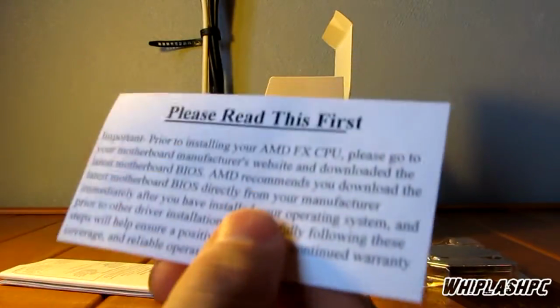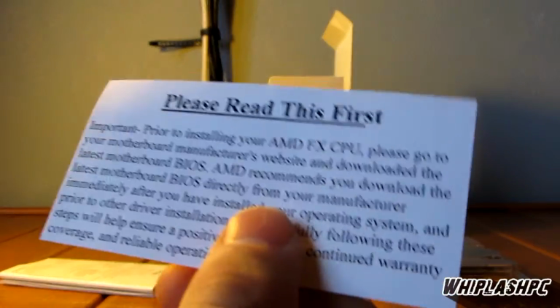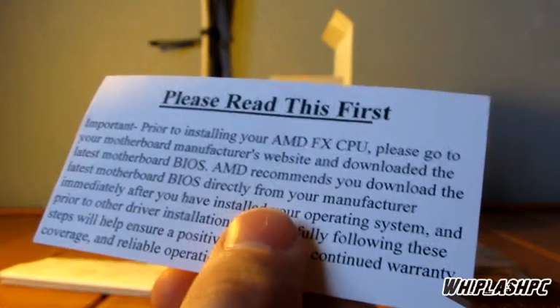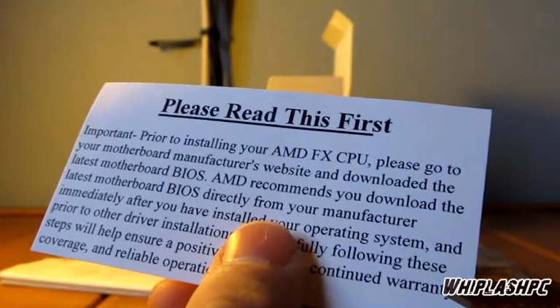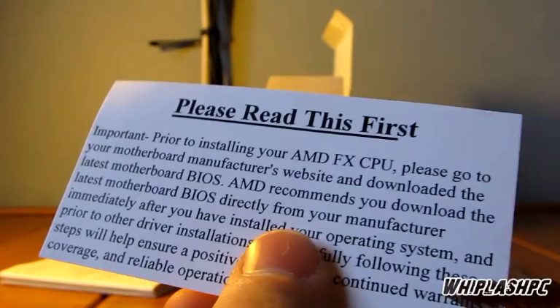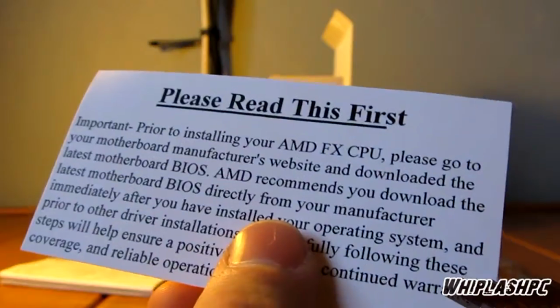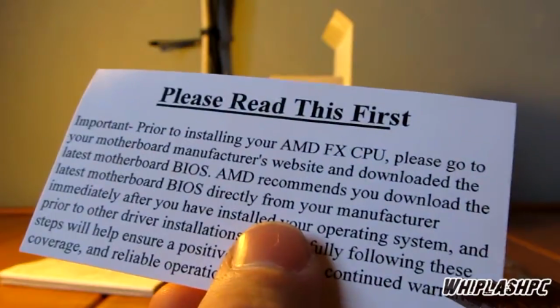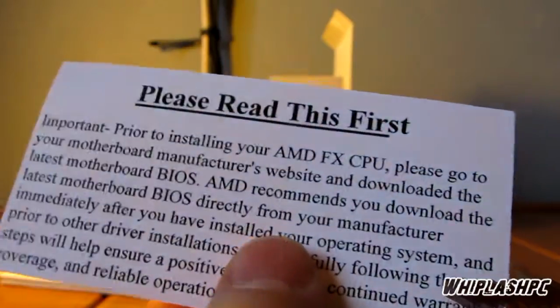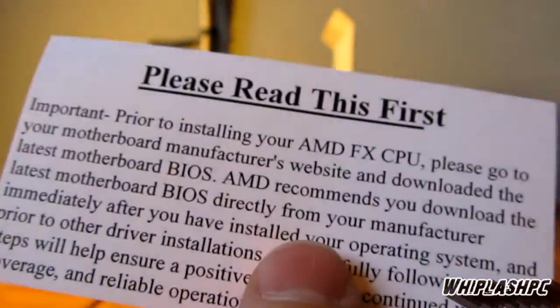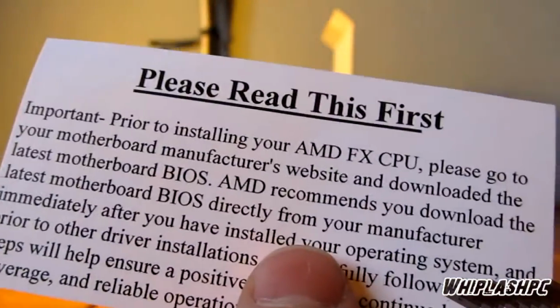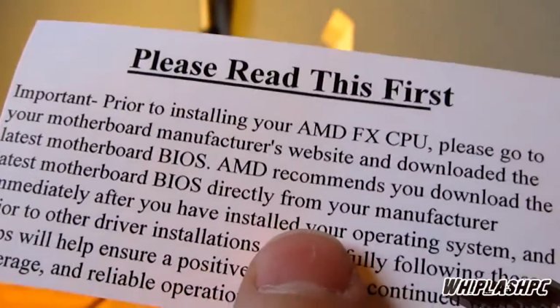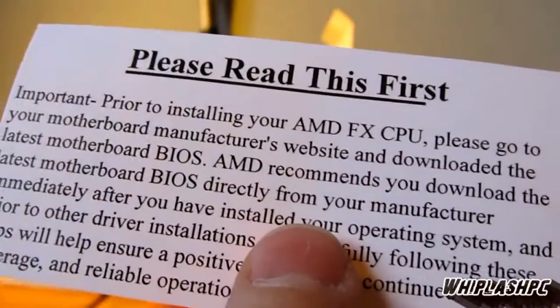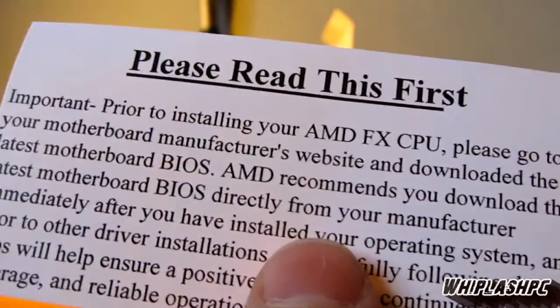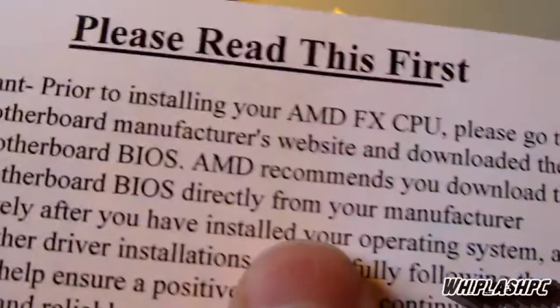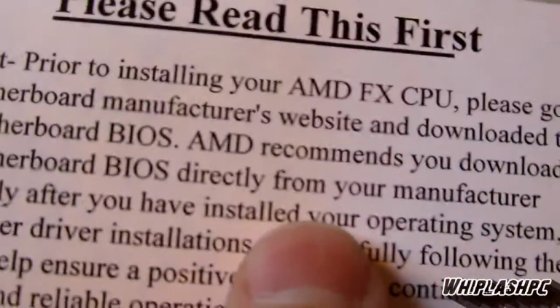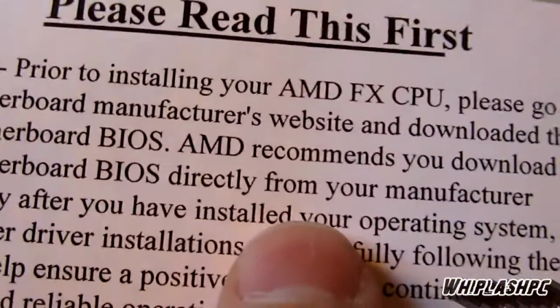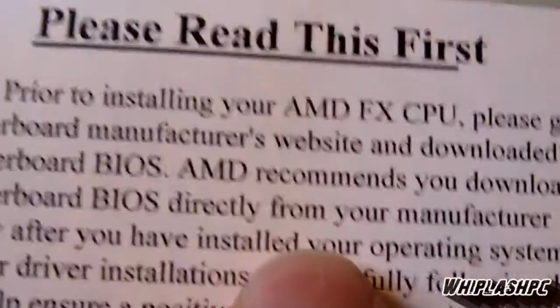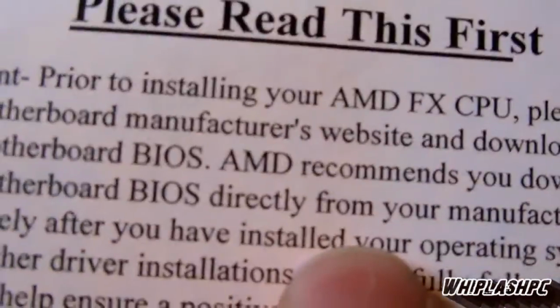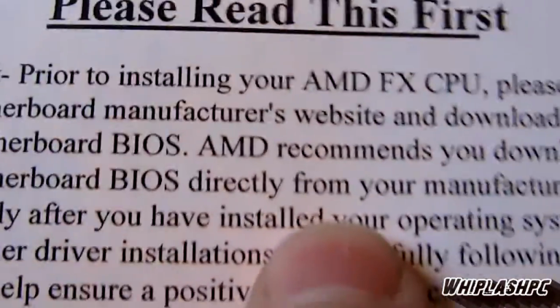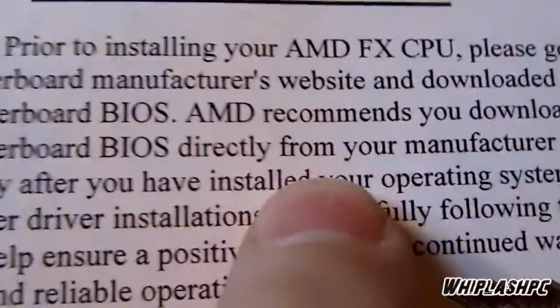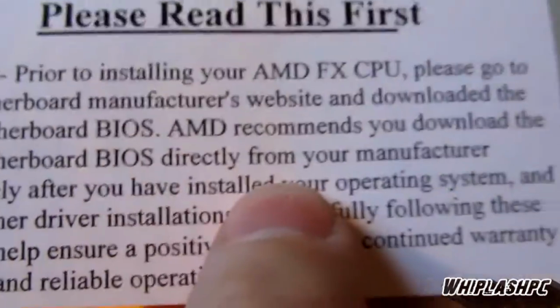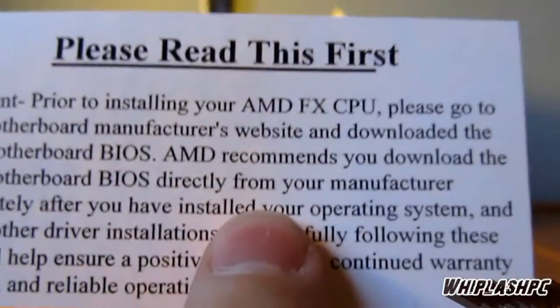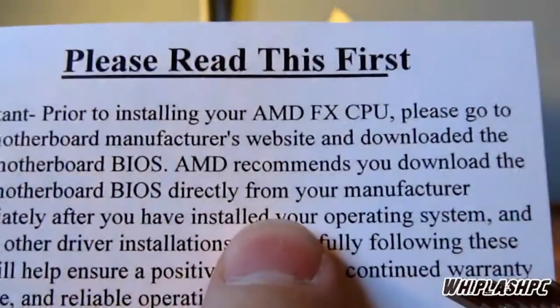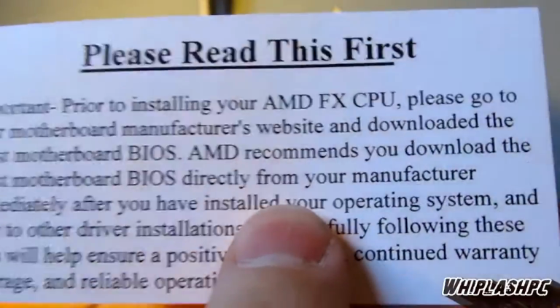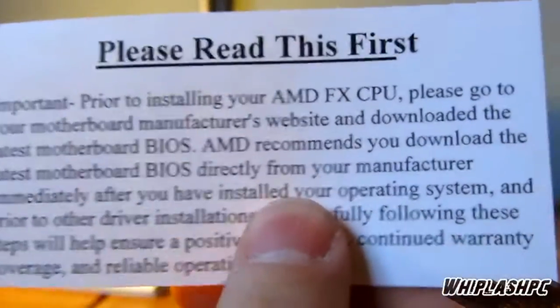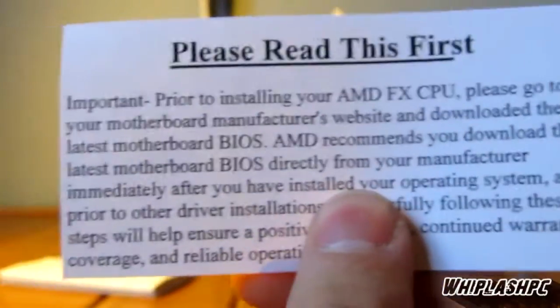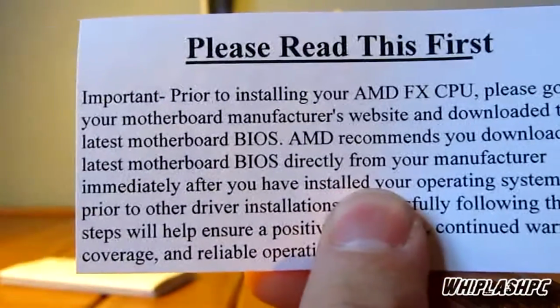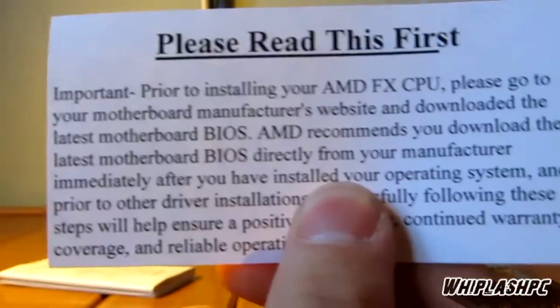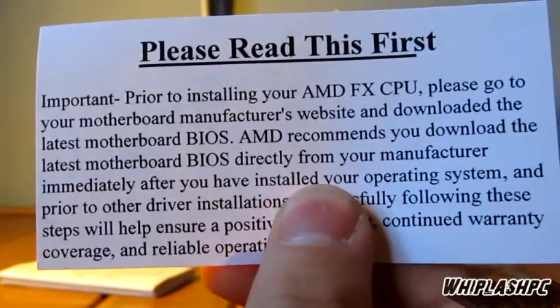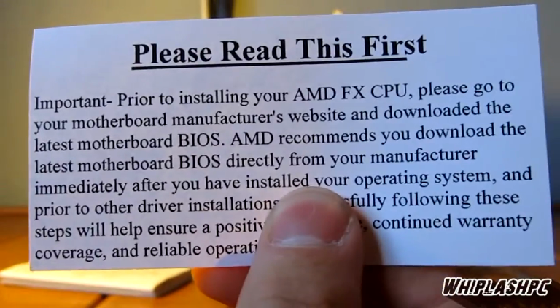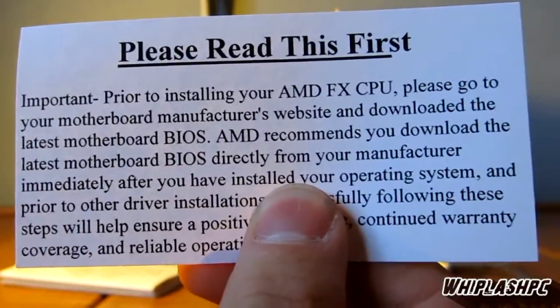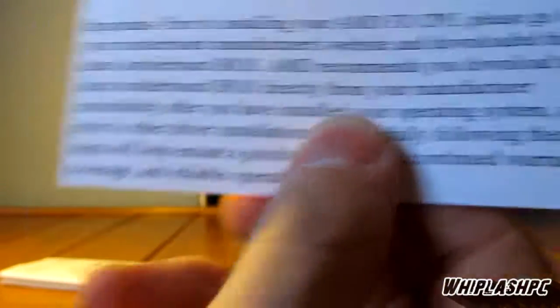It says 'Important: Prior to installing your CPU, please go to your motherboard manufacturer's site and download the BIOS by AMD.' So if you're going to get this, you might want to check on that because you might need to update your BIOS before it will work.